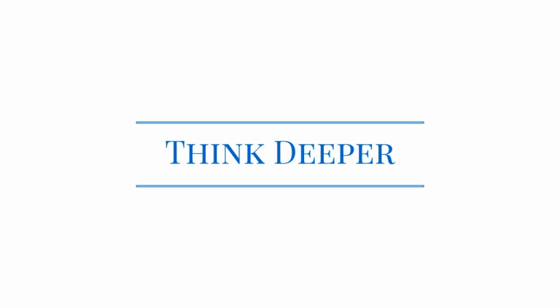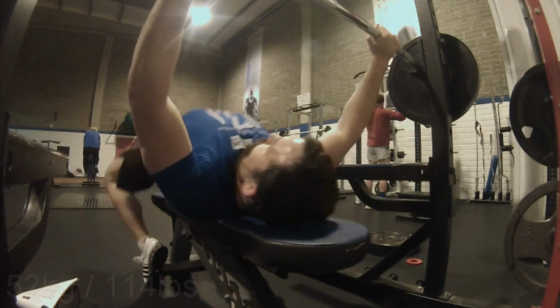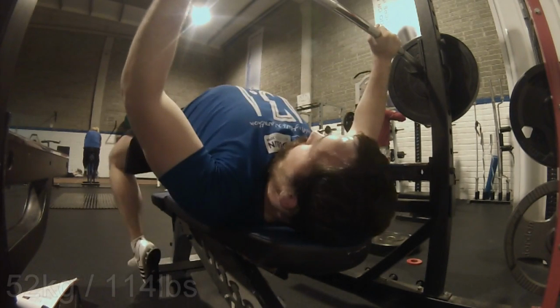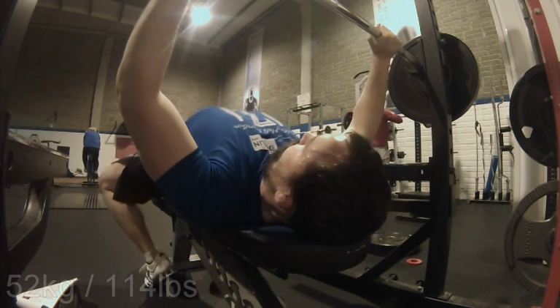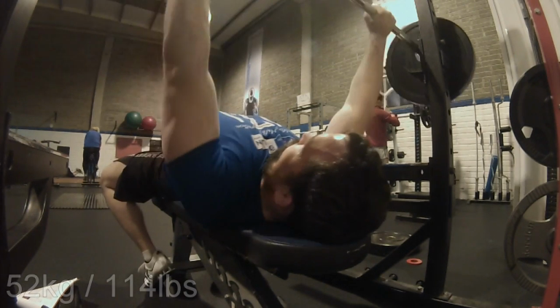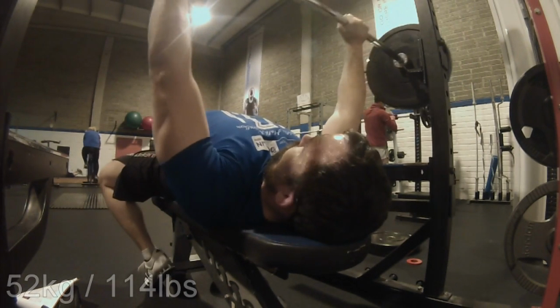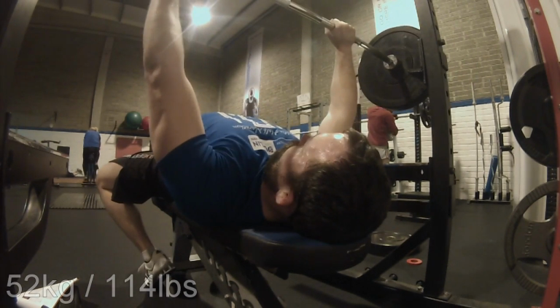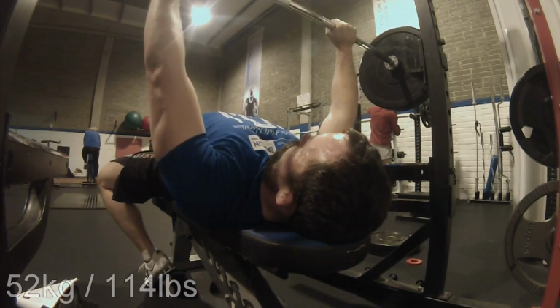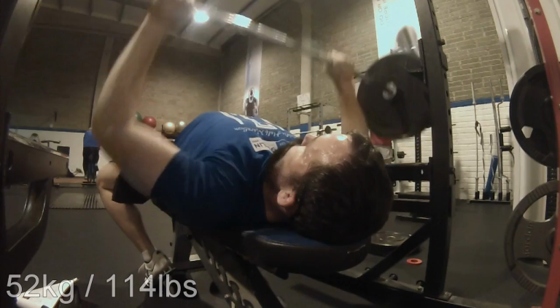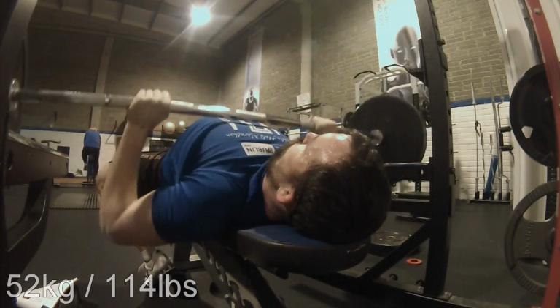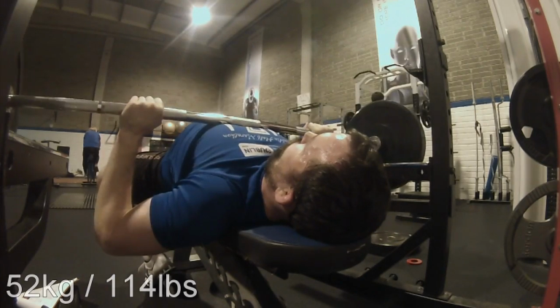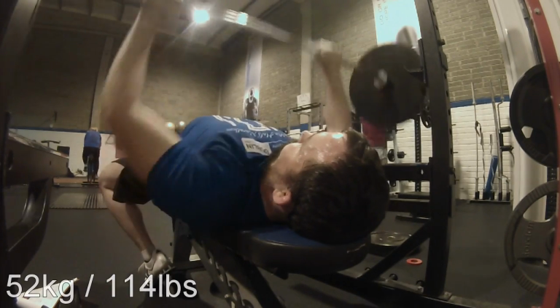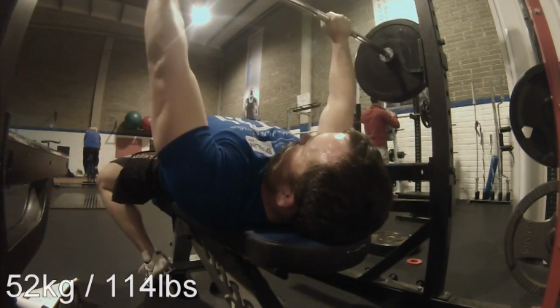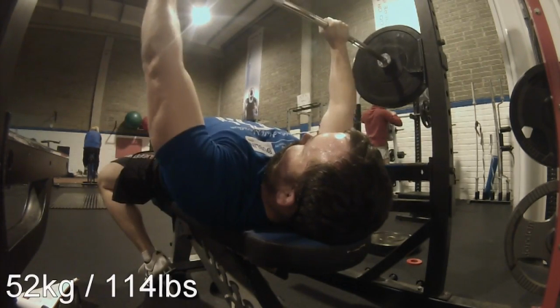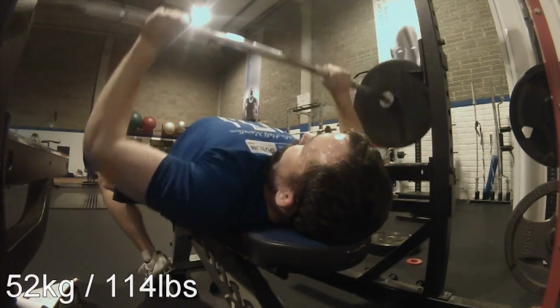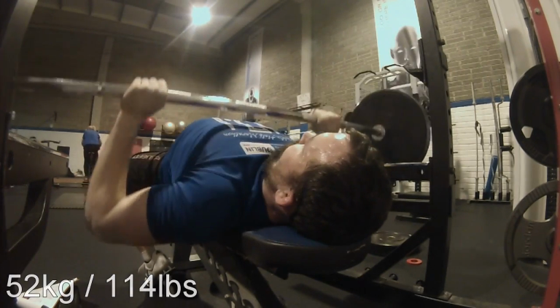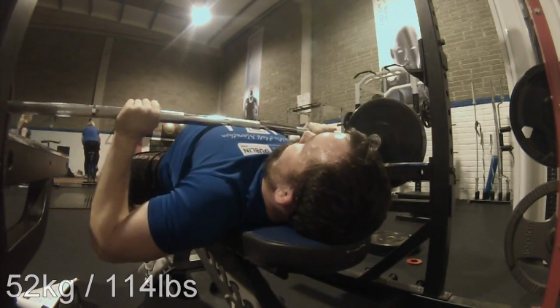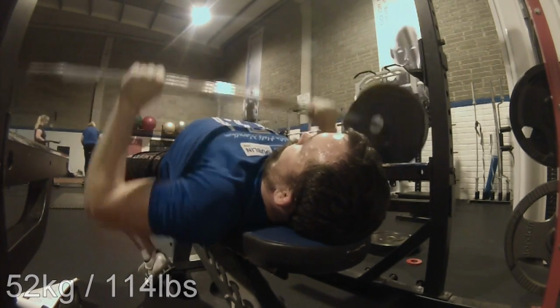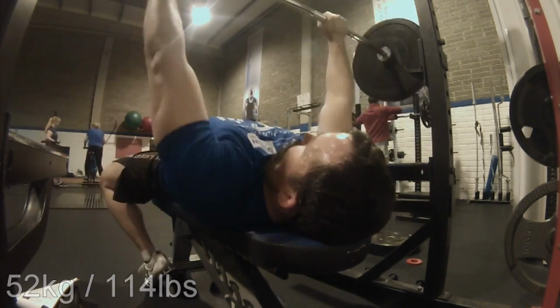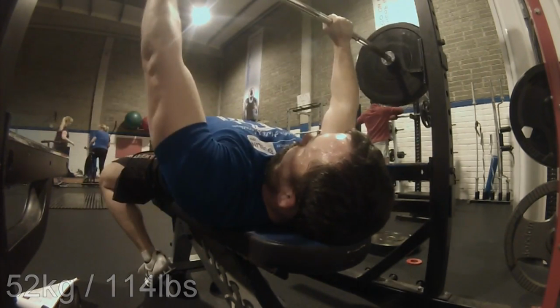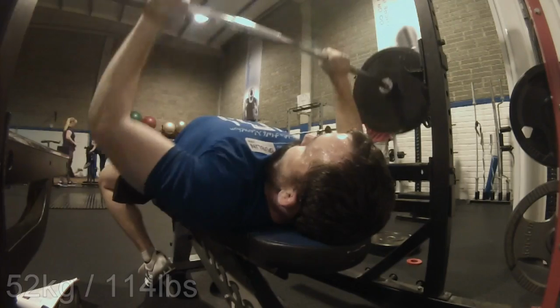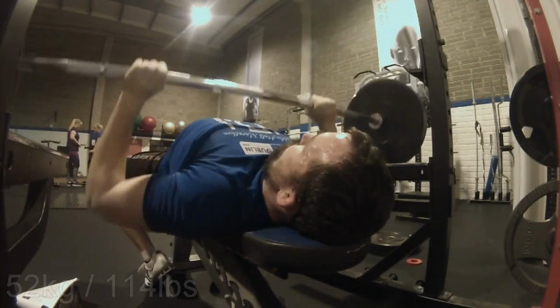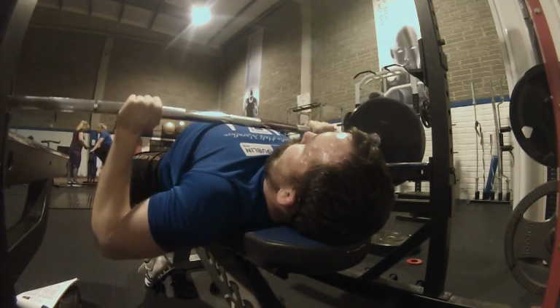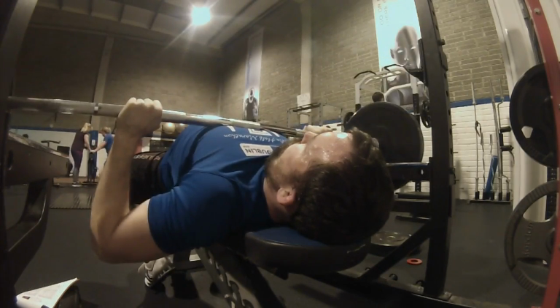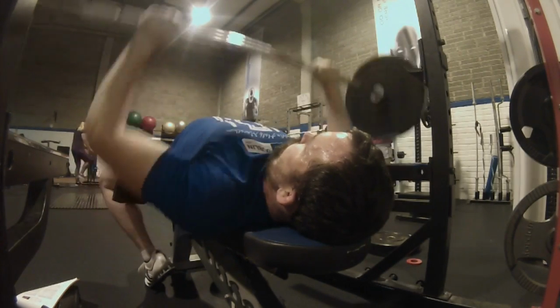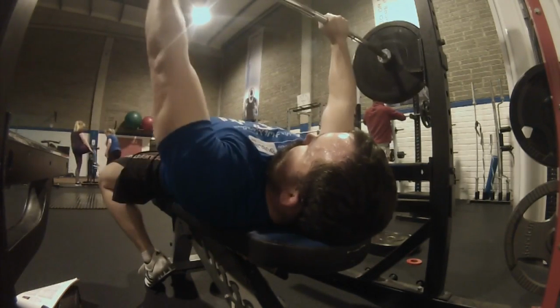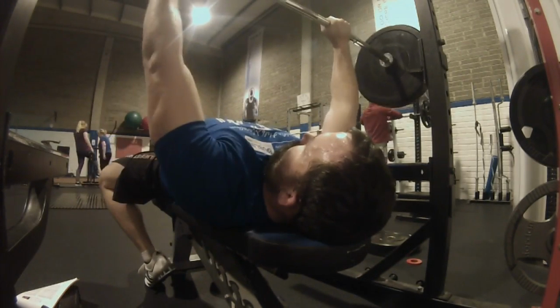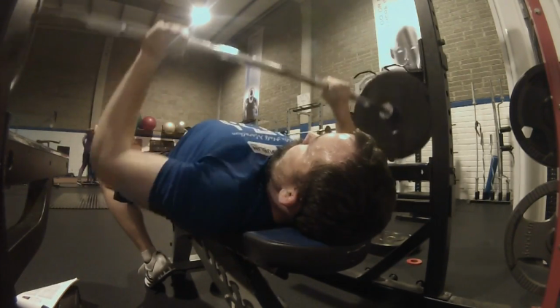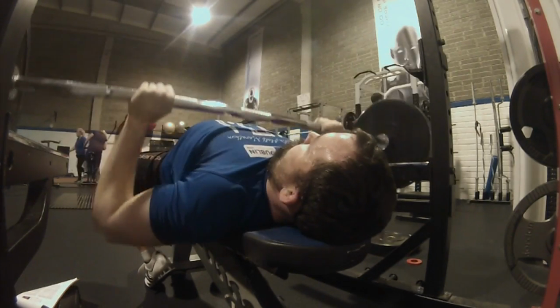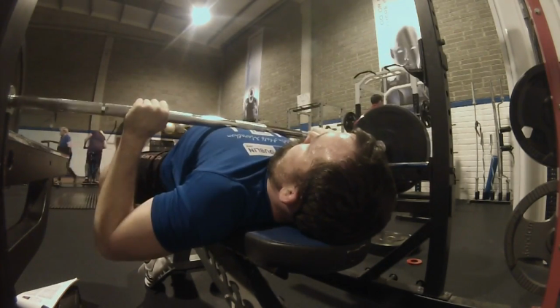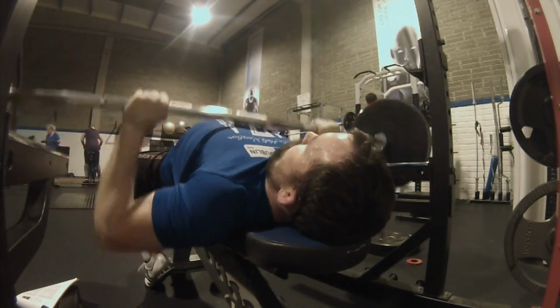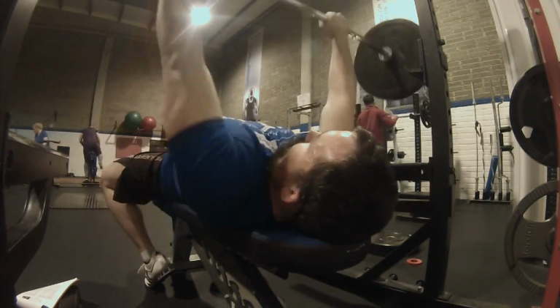Welcome back to Marathon CrossFit. Today it's about the bench press — specifically paused bench presses in a deload cycle of Jim Wendler's 5/3/1.